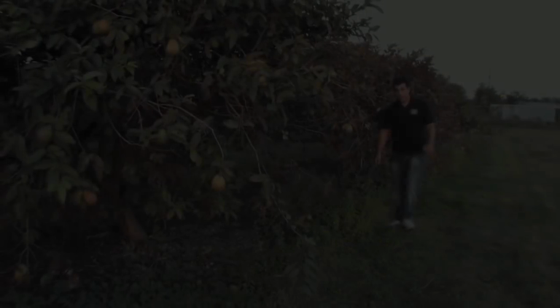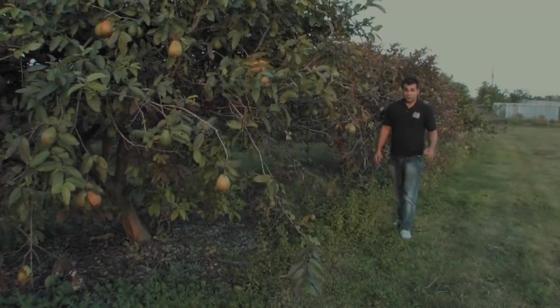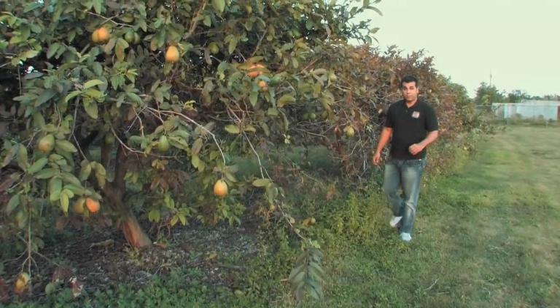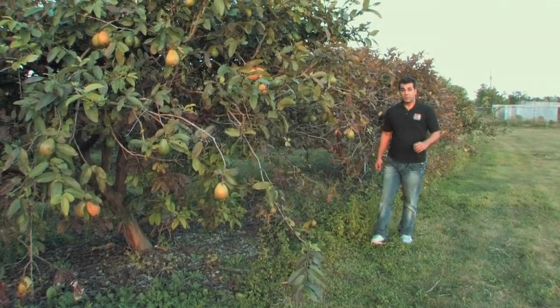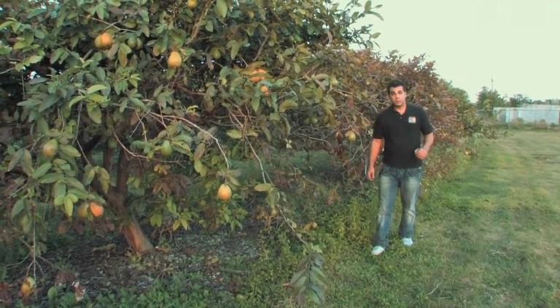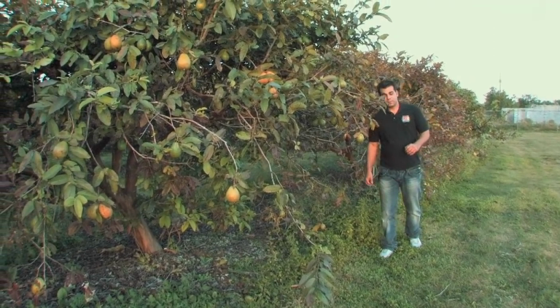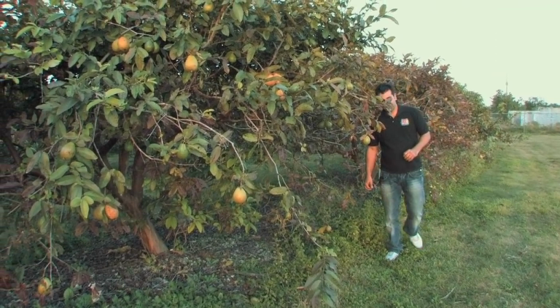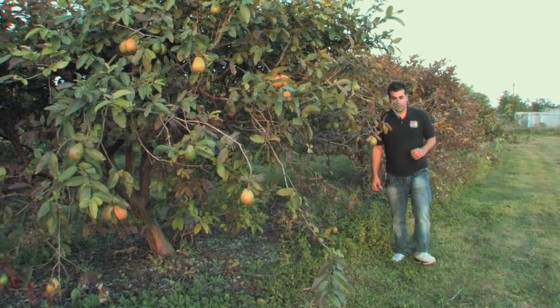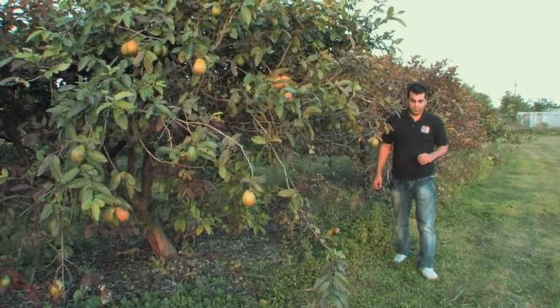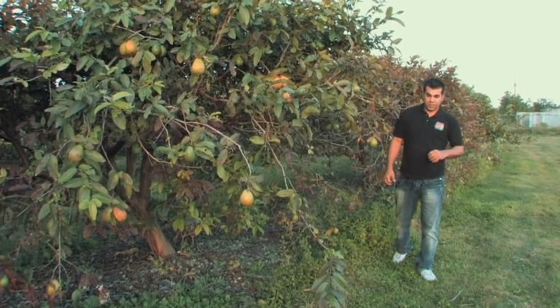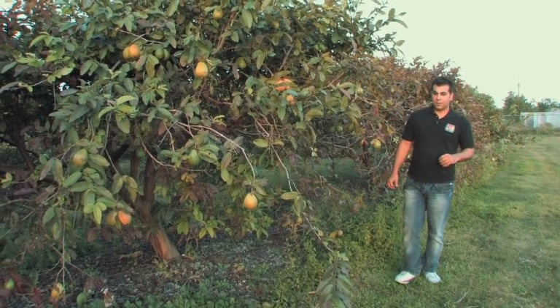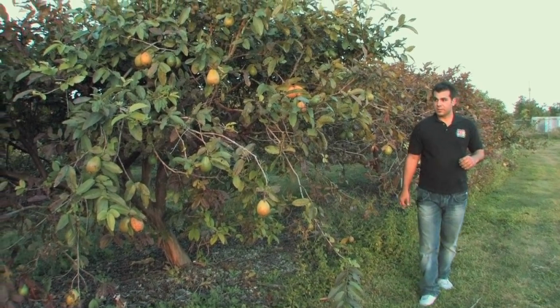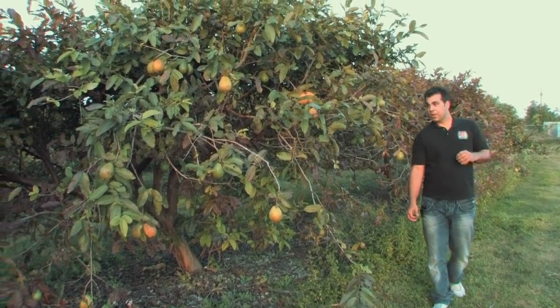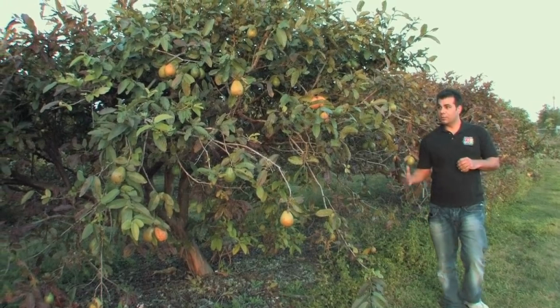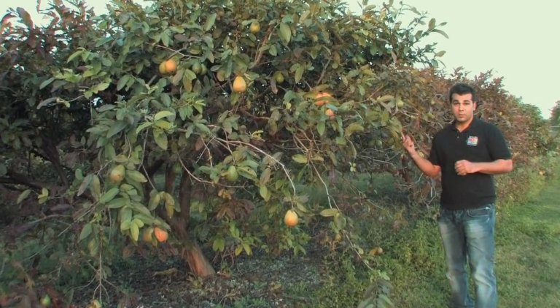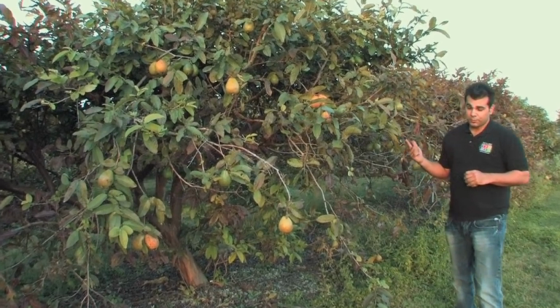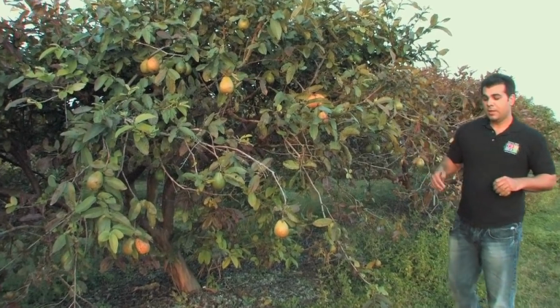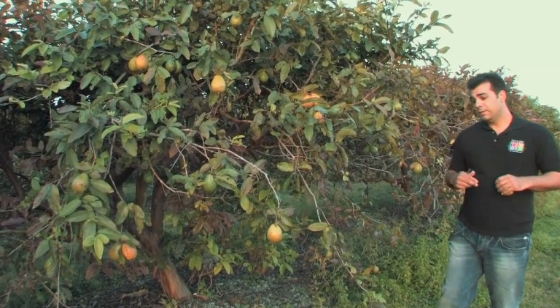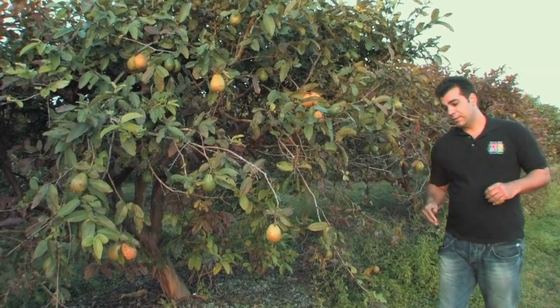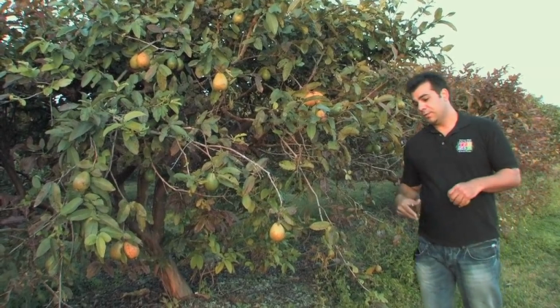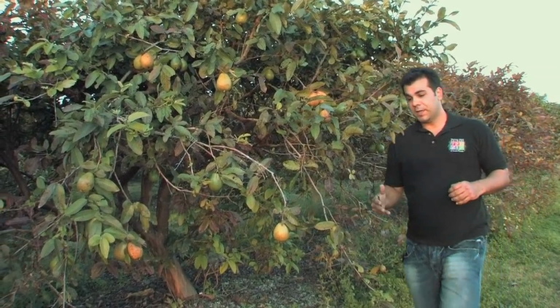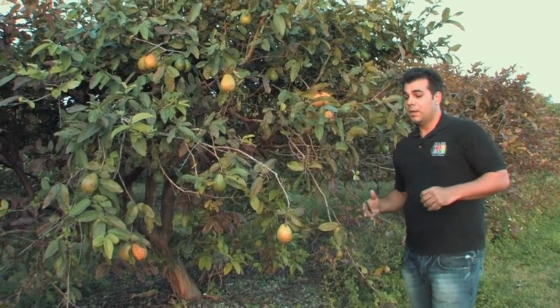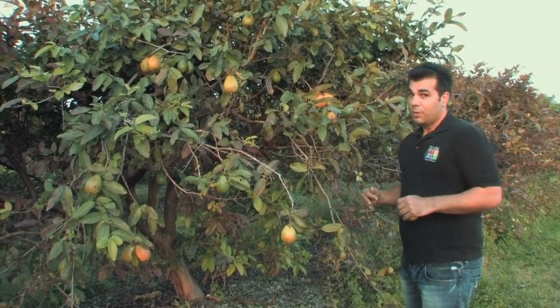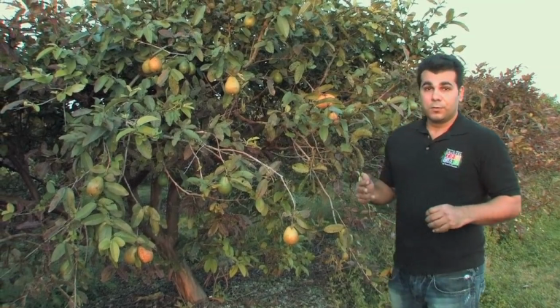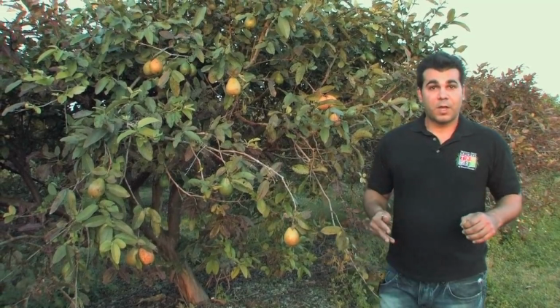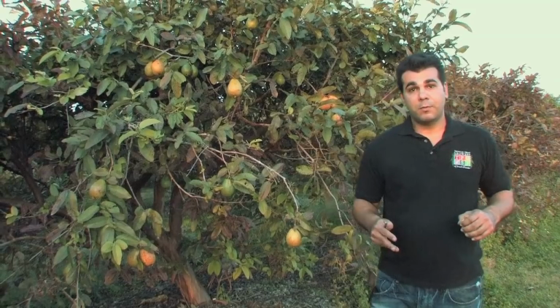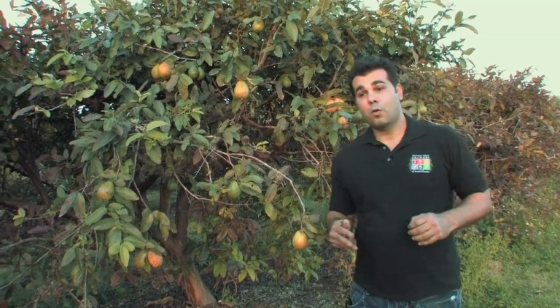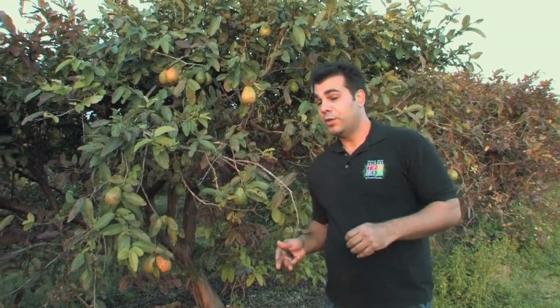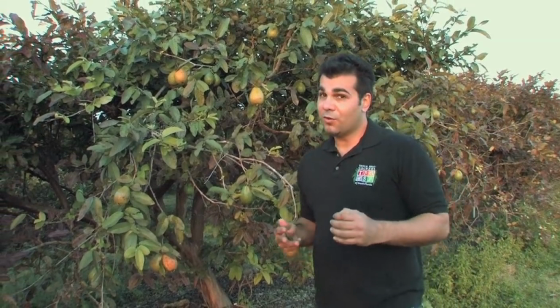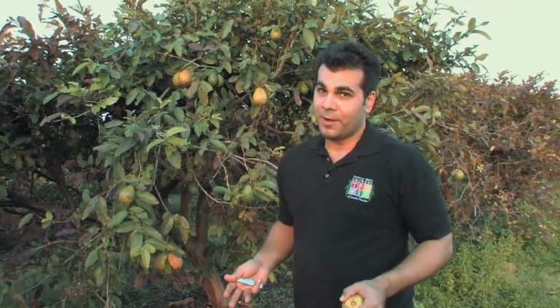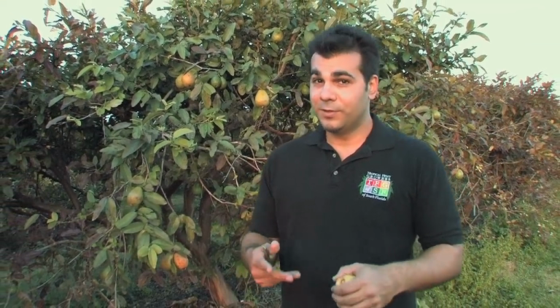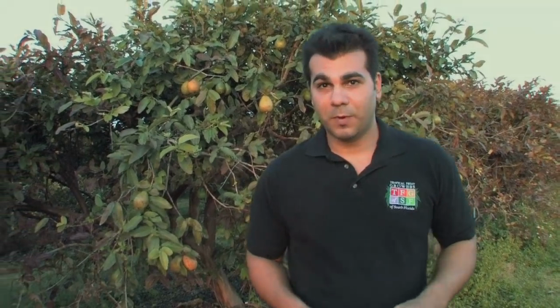Hi, I'm Julian Lara with the Tropical Fruit Growers of South Florida, and we're an association of farmers that specialize in growing tropical fruit. You can find these fruits on our website, tropicalfruitgrowers.com, or you can try to find them in the supermarket.